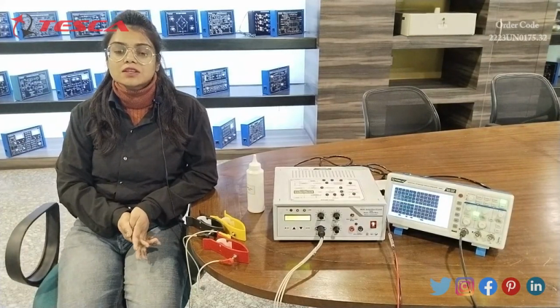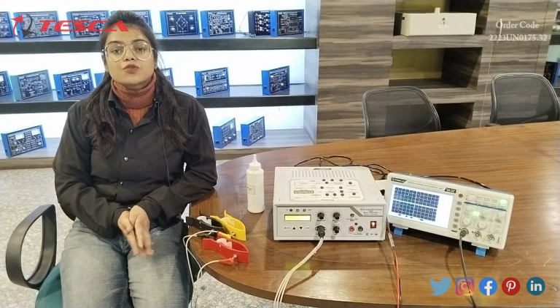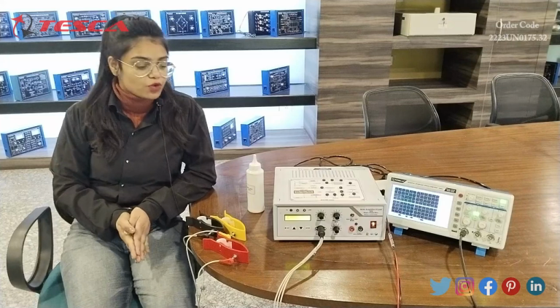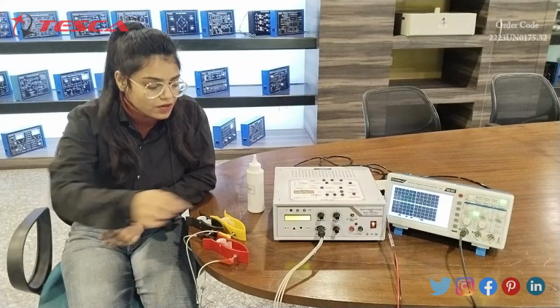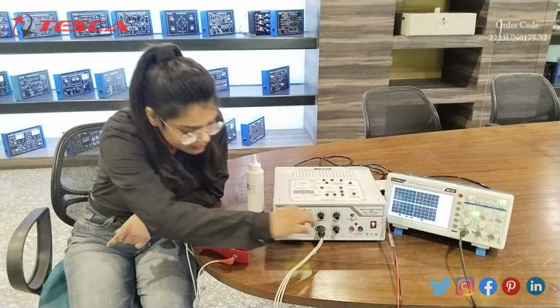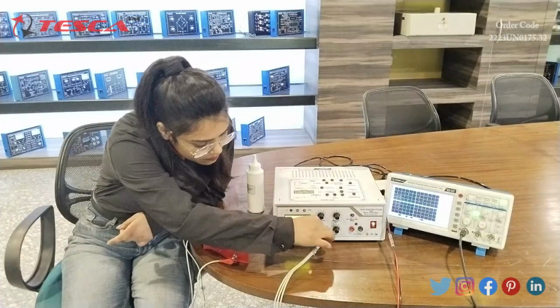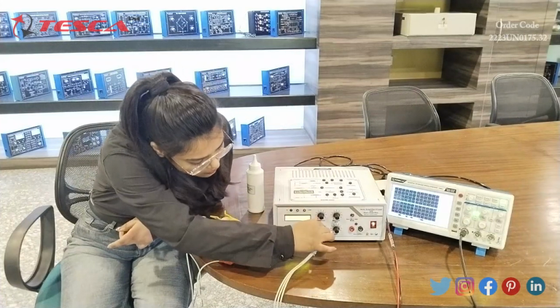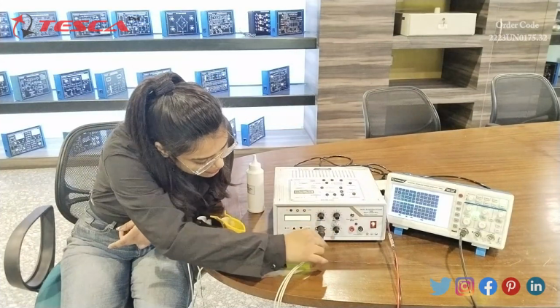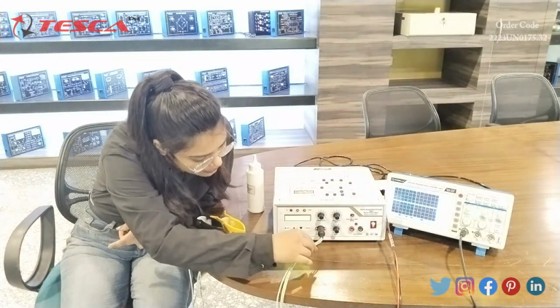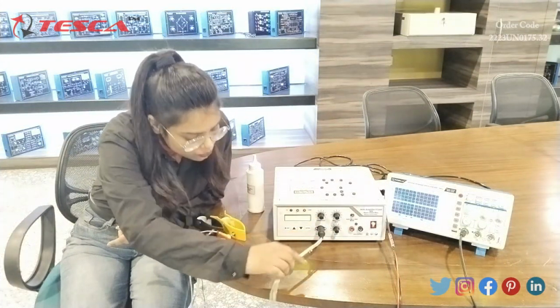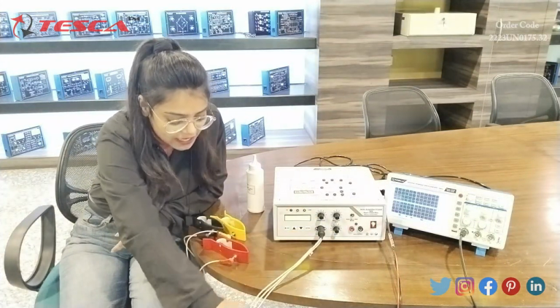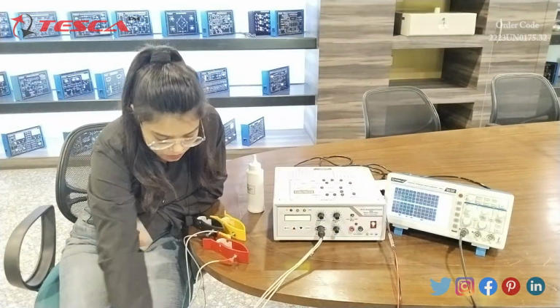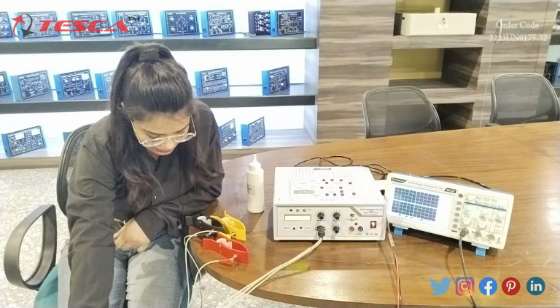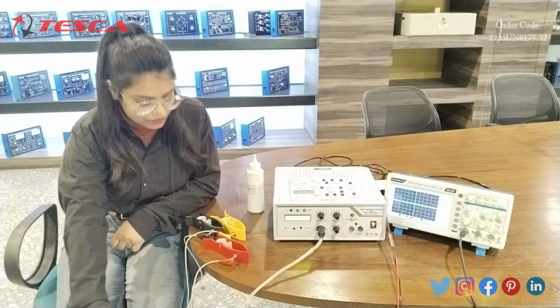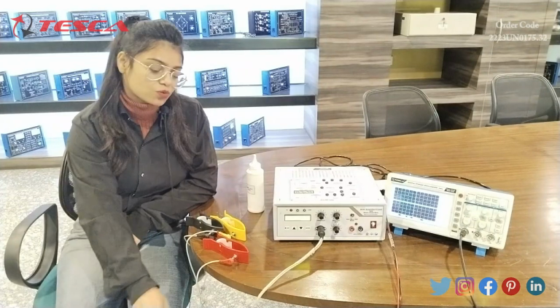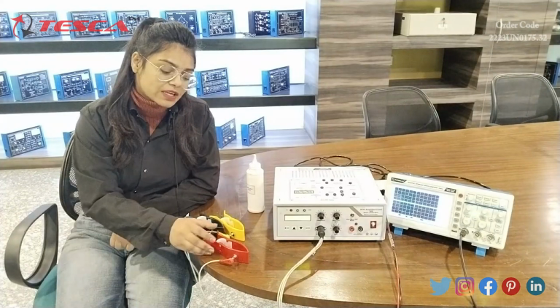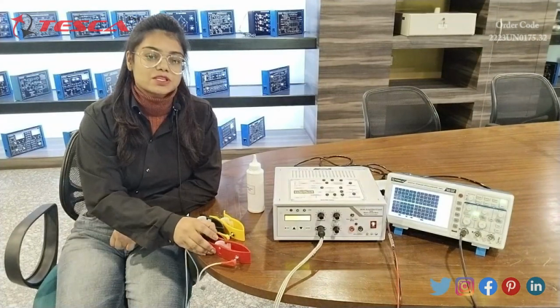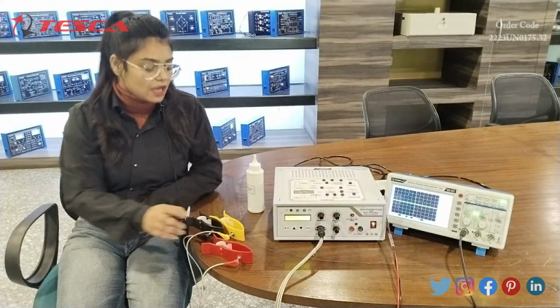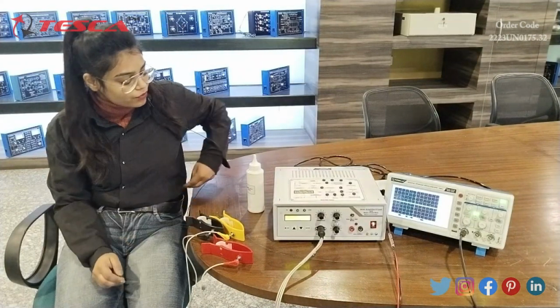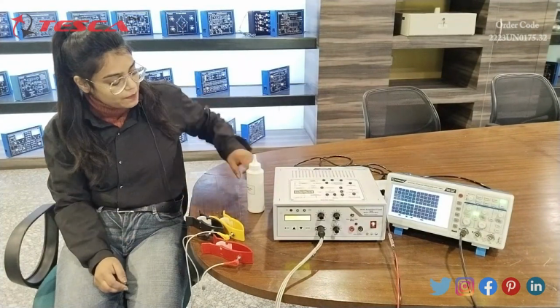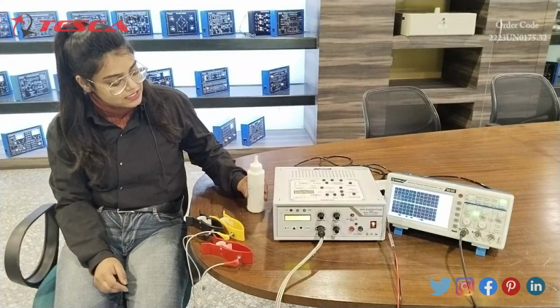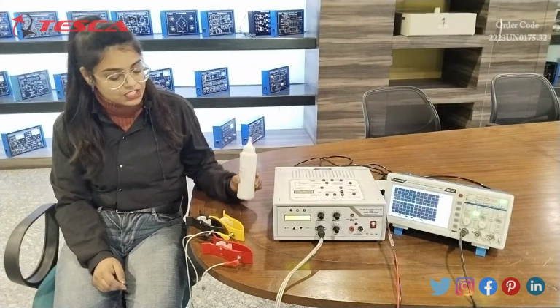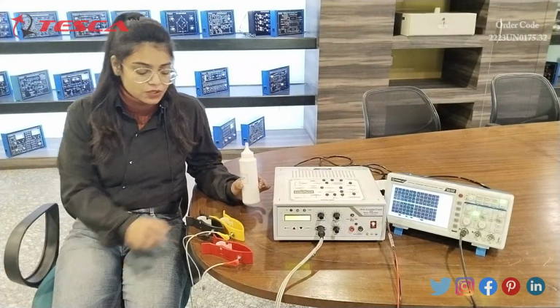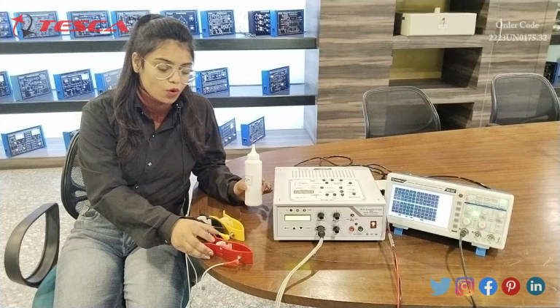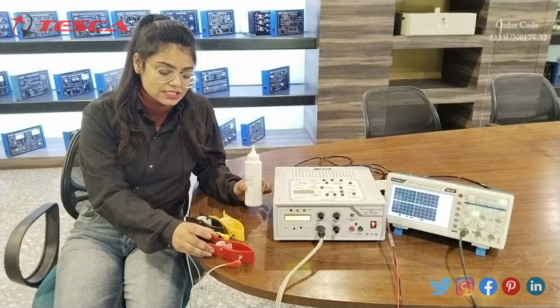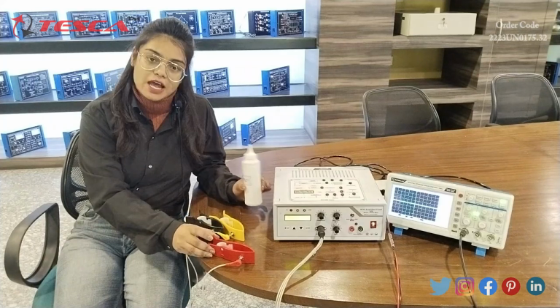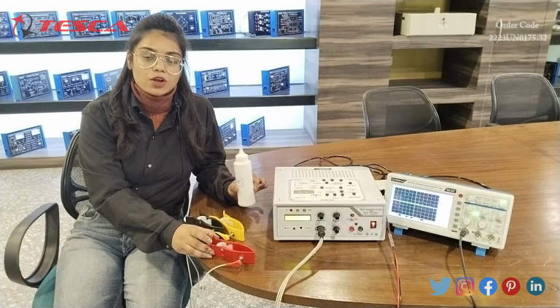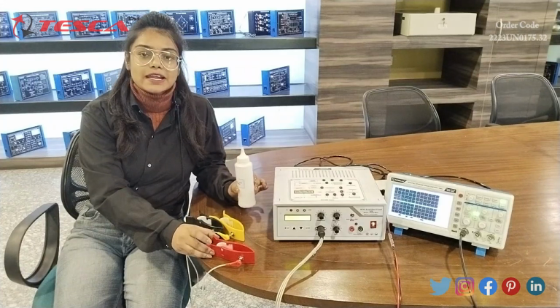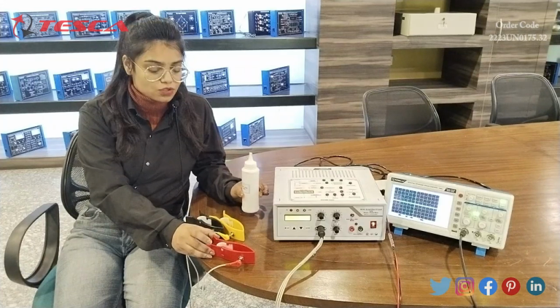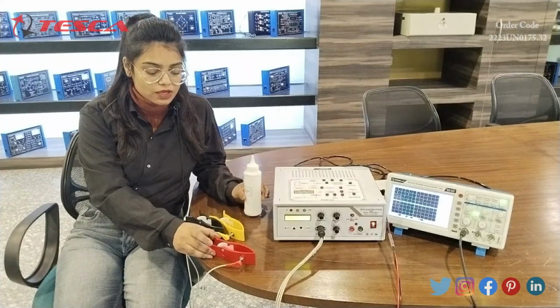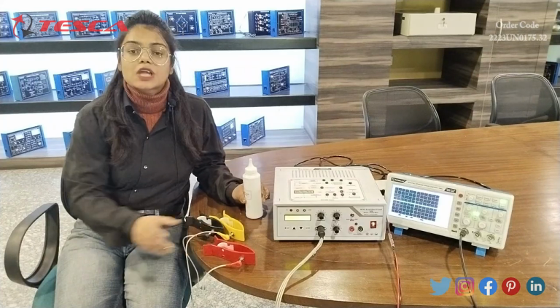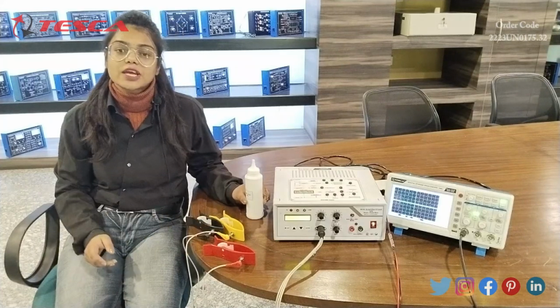Now with the help of this apparatus we will check the BPM of any person. First of all, I have connected this apparatus to the electrodes and I have also connected the electrodes to the clips. Now we will apply ECG jelly to all the clips.